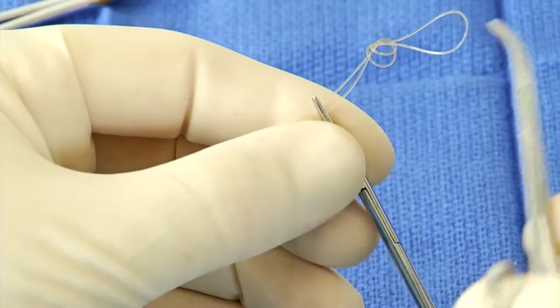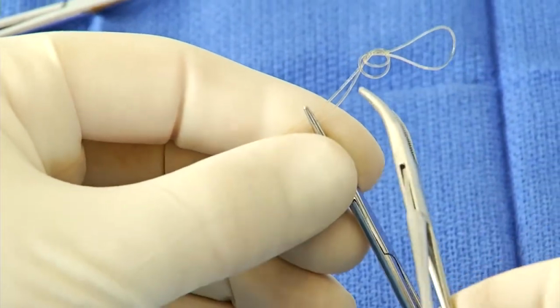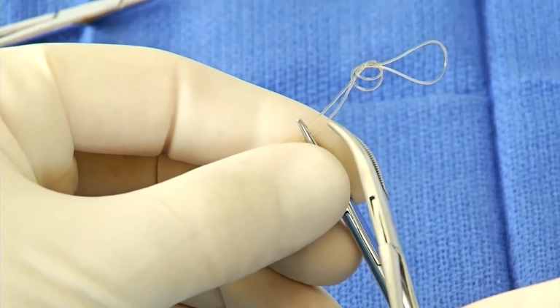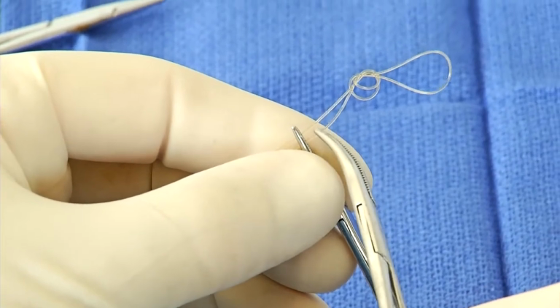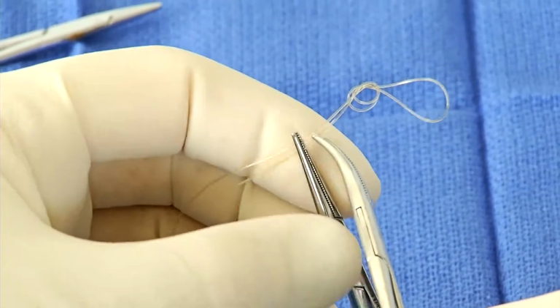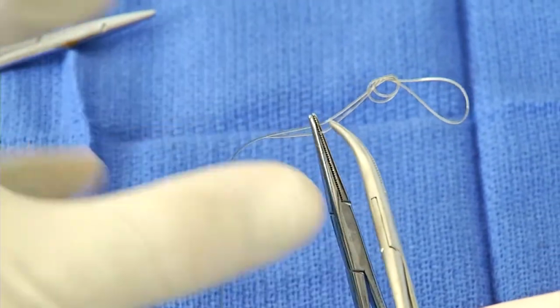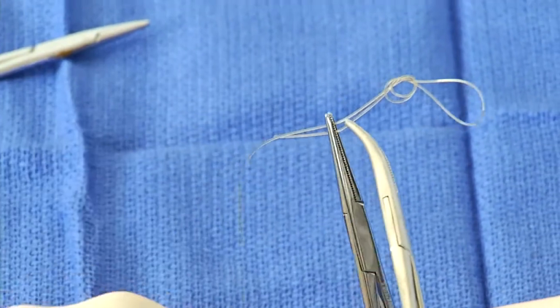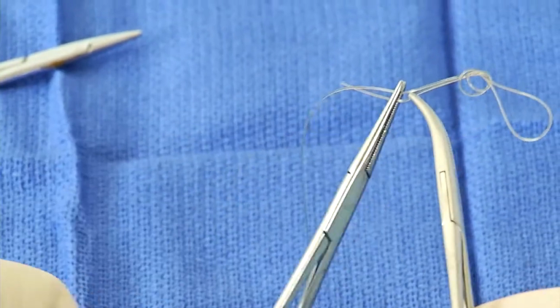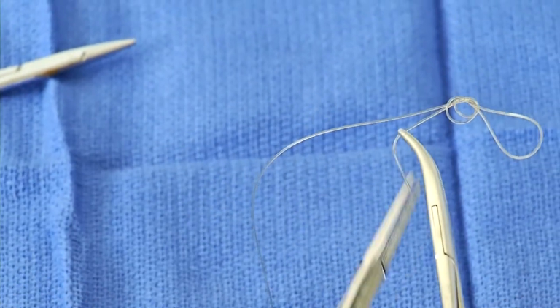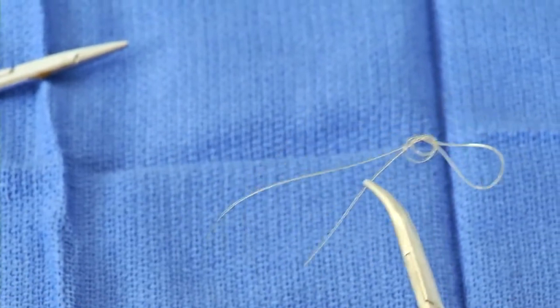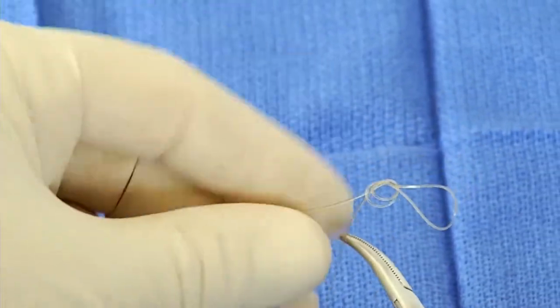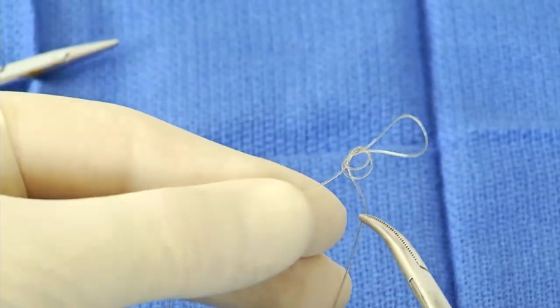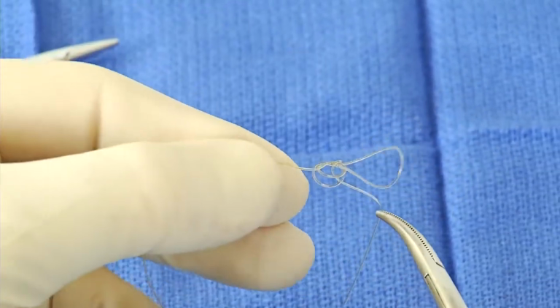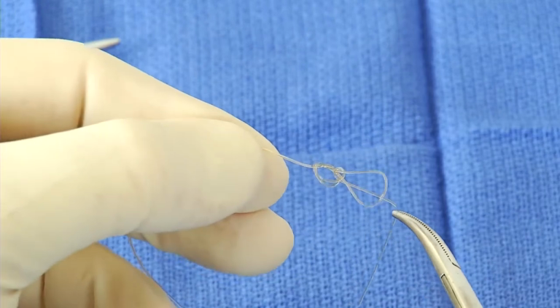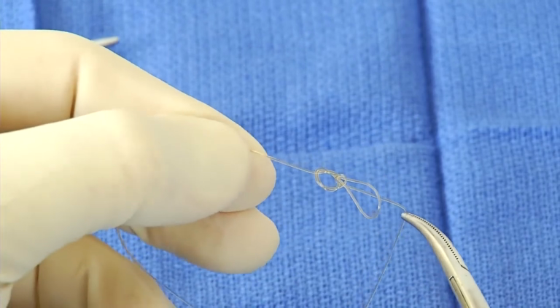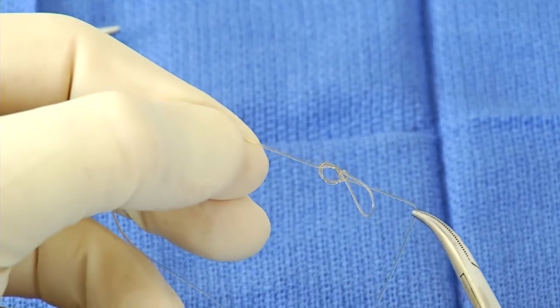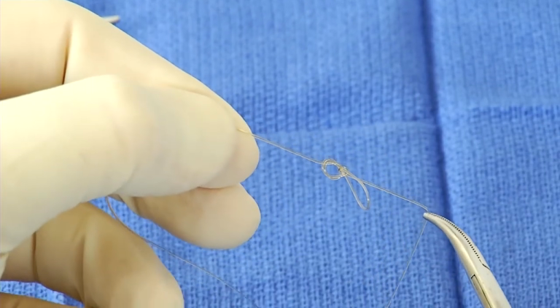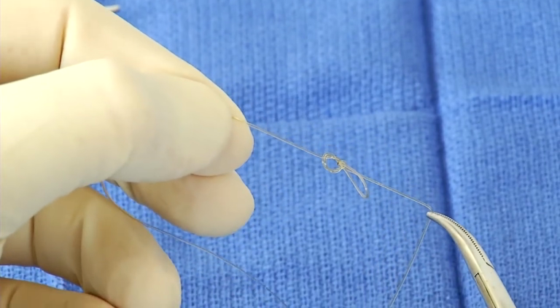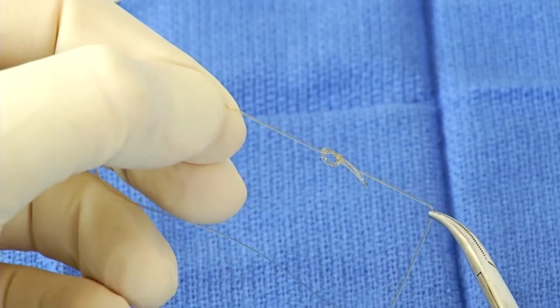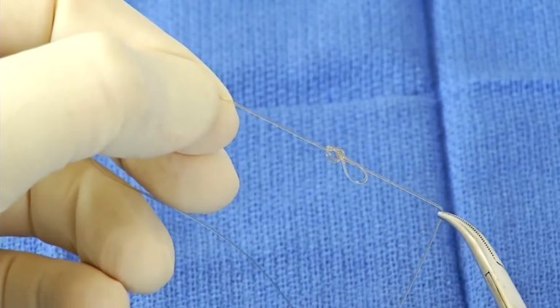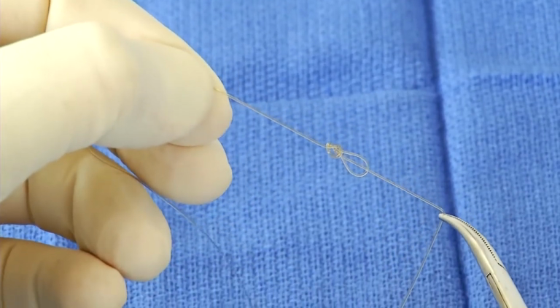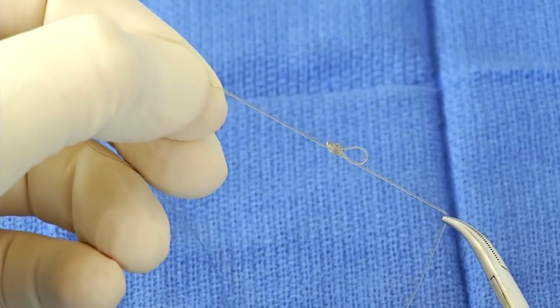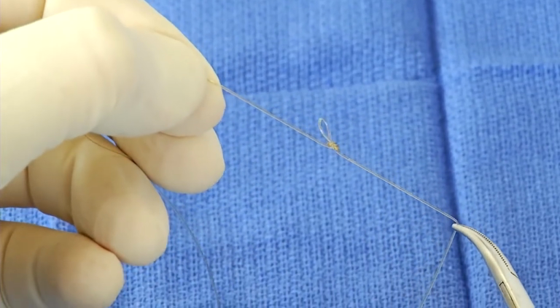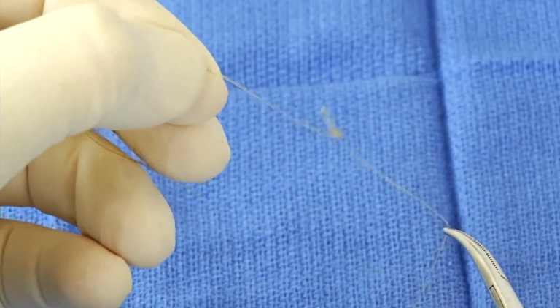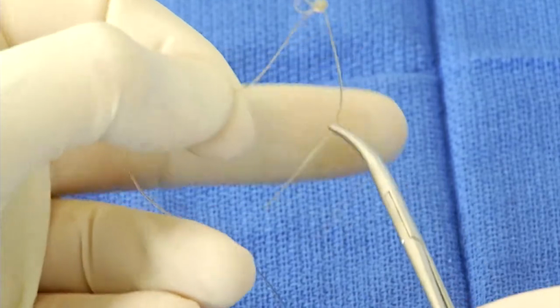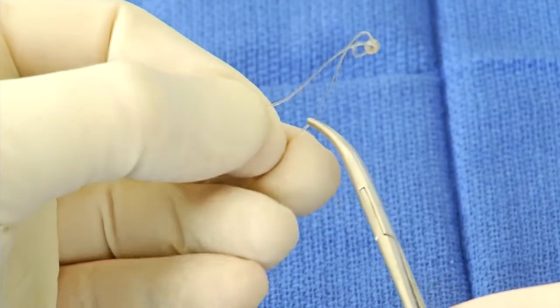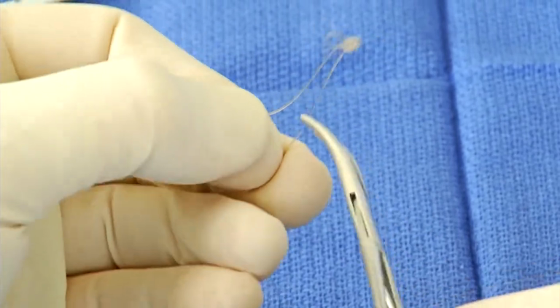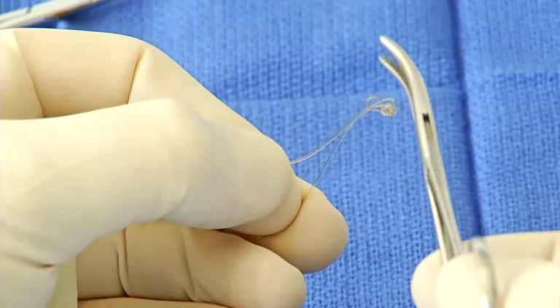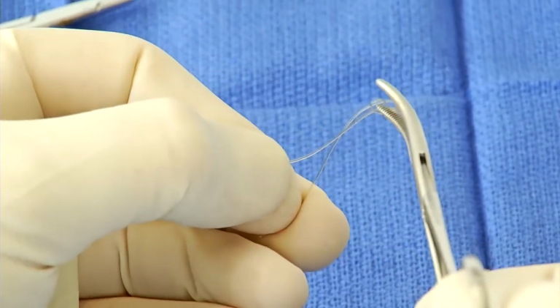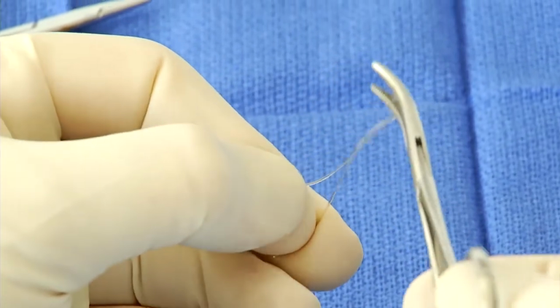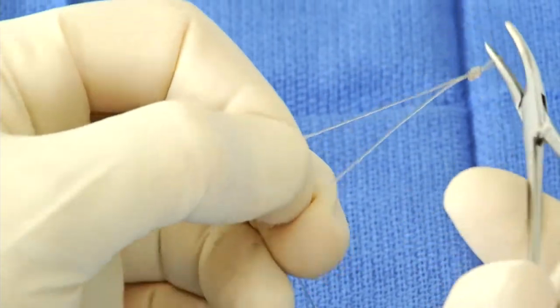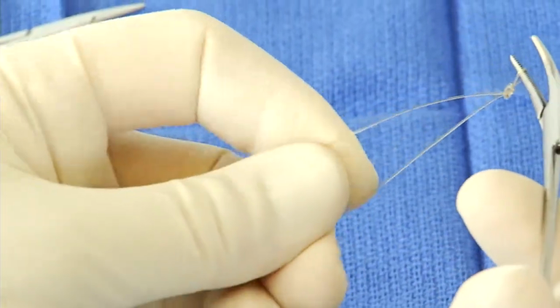Once you've got it to here, you have the opportunity to make it small — and you definitely want to have it small. You don't want to have the loop too large. Everything is so magnified once you put it in the abdomen.